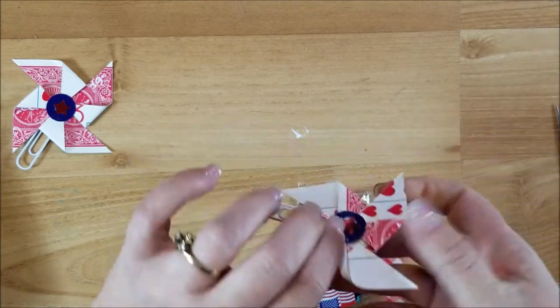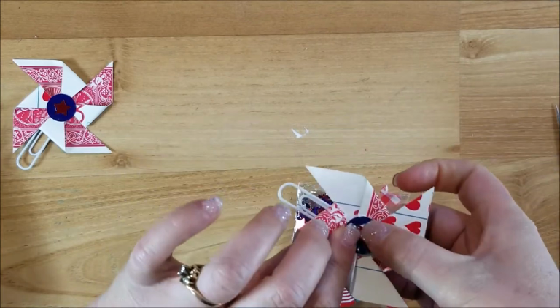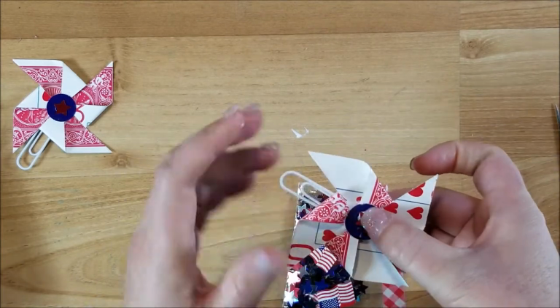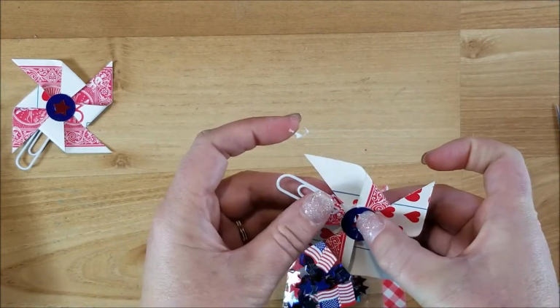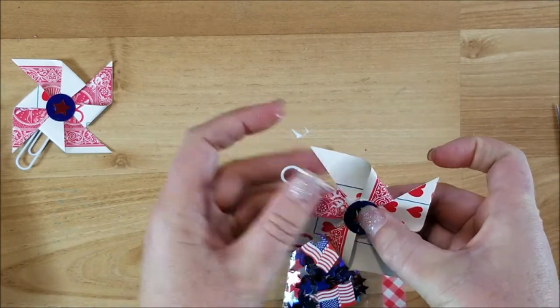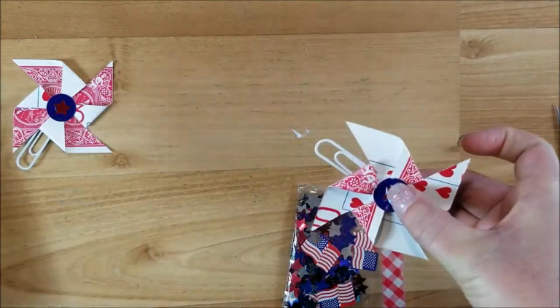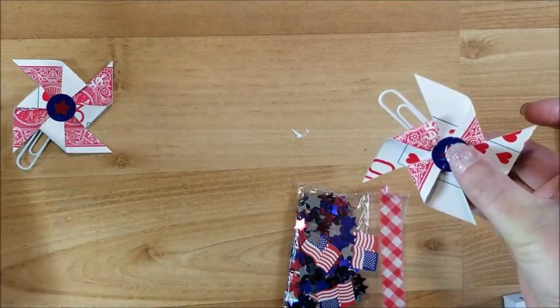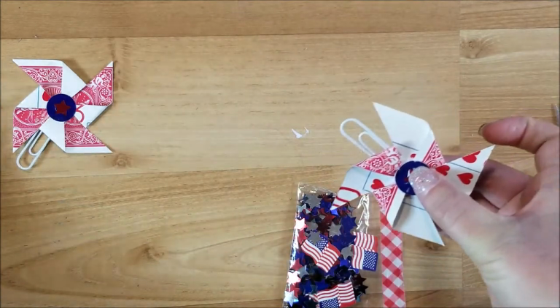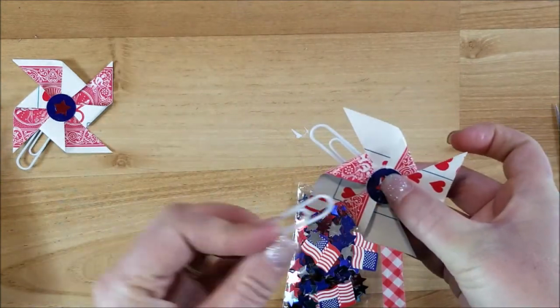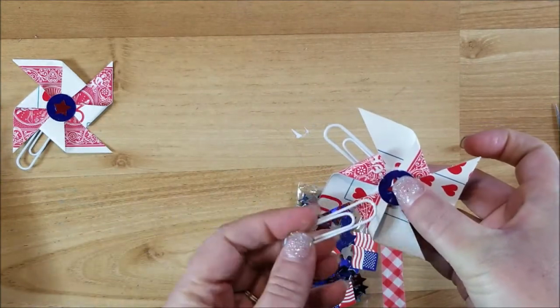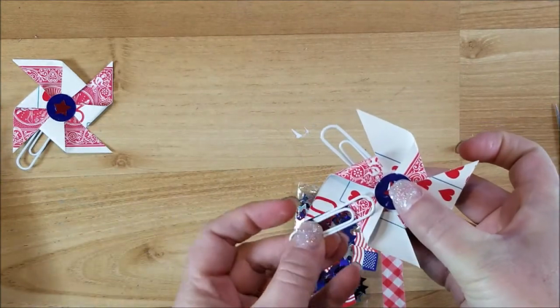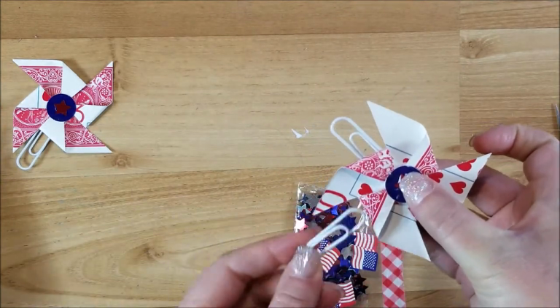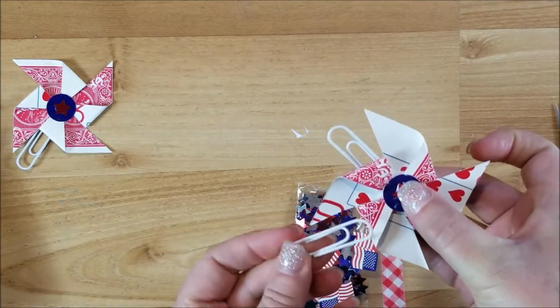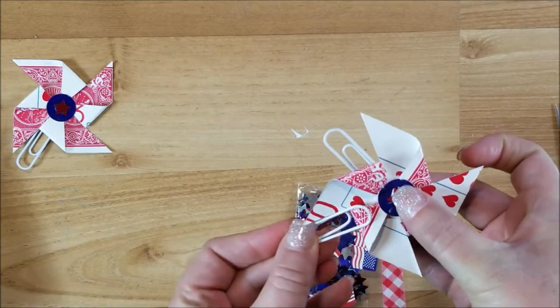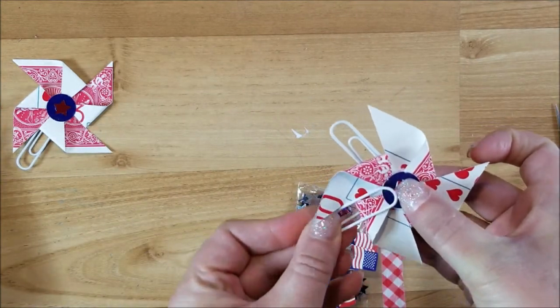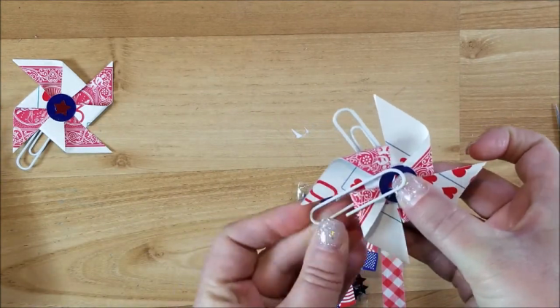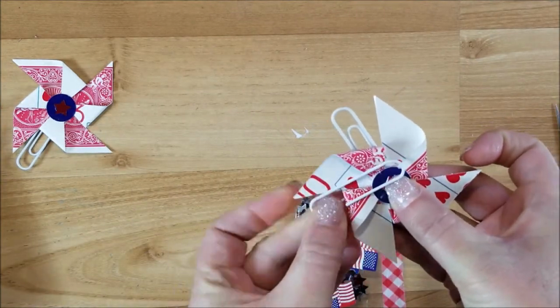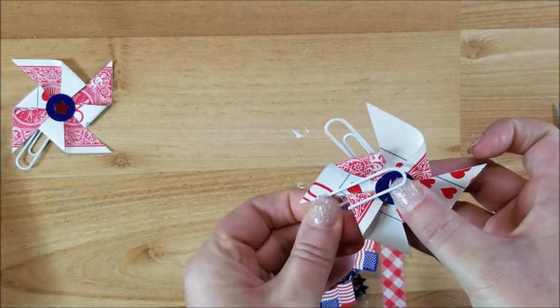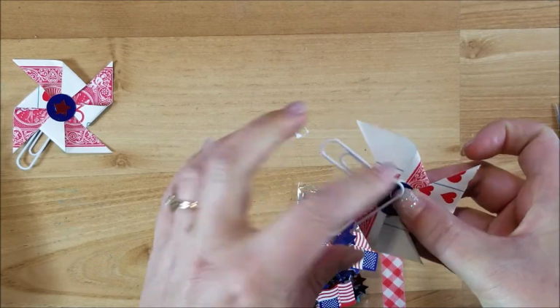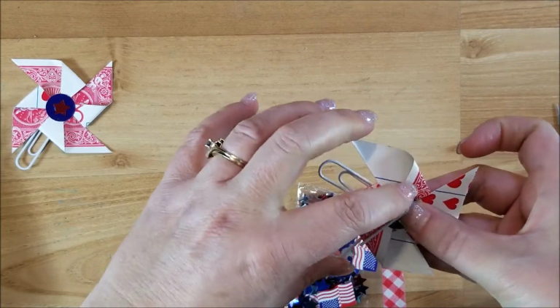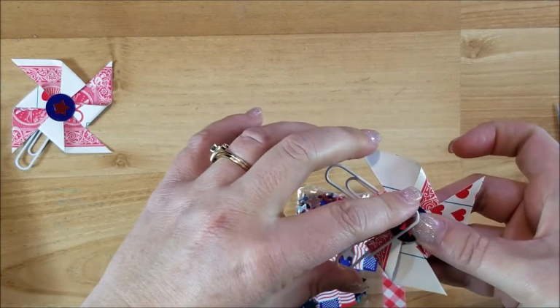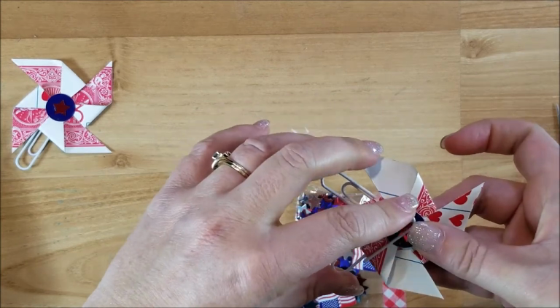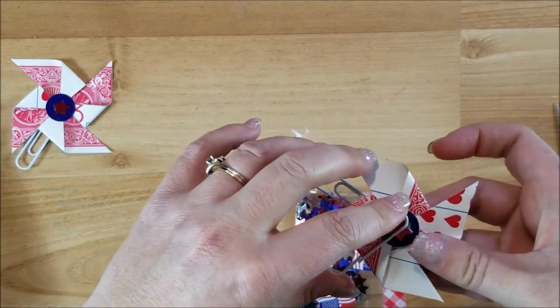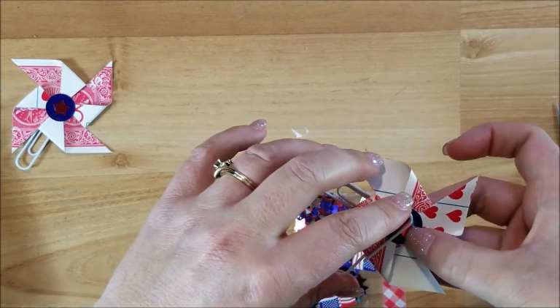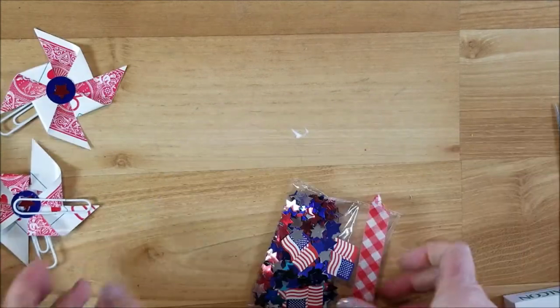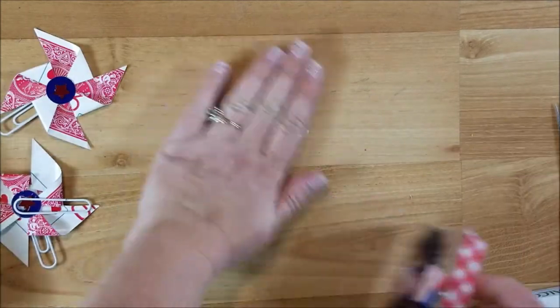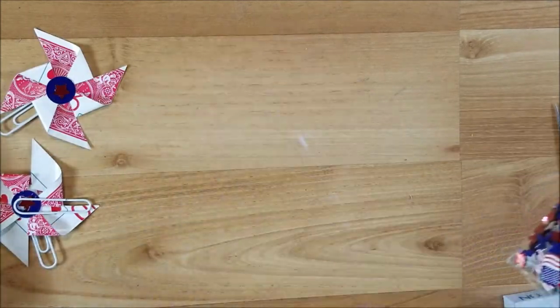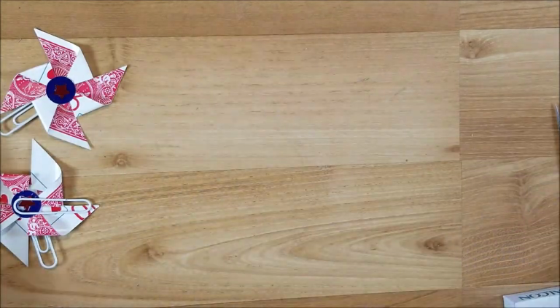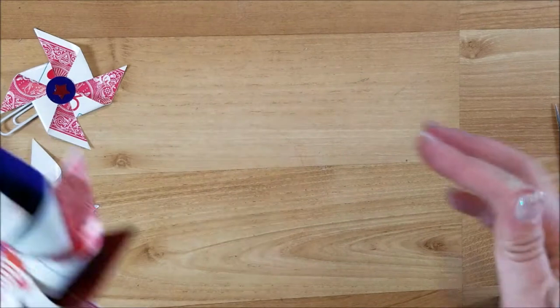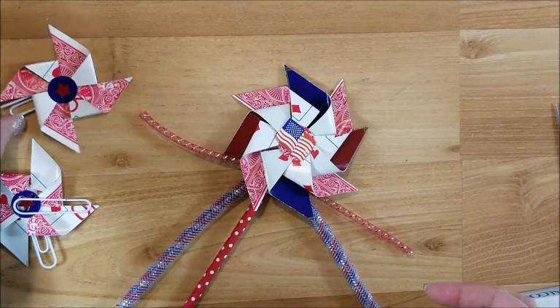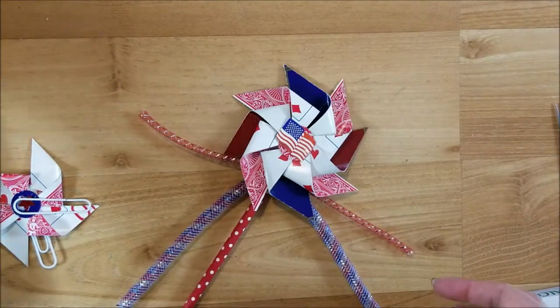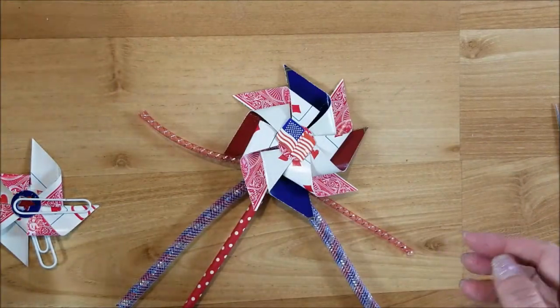On the back I'm going to put some glue down, add my paper clip, and then this one is done — super cute! I plan on using these in some 4th of July junk journals. Definitely easier with a hot glue gun. I'll put my other paper clip on to hold it and let this dry. For our other project it'll take a little longer.